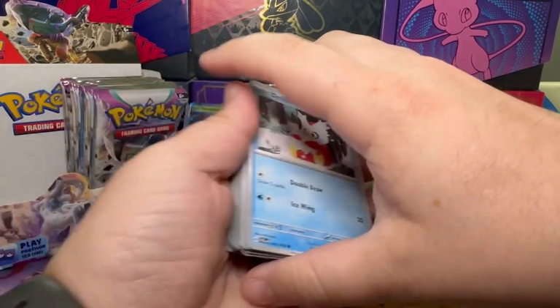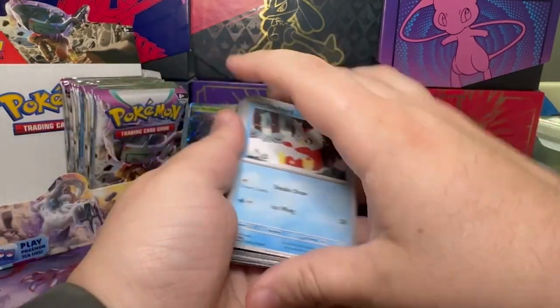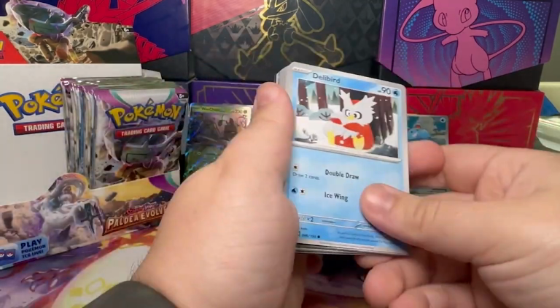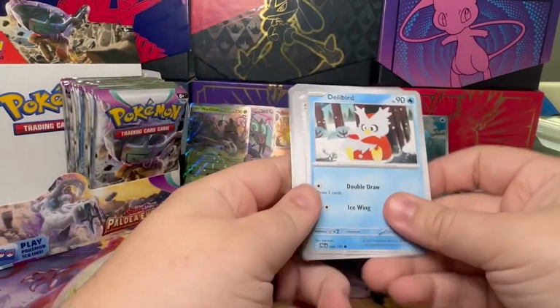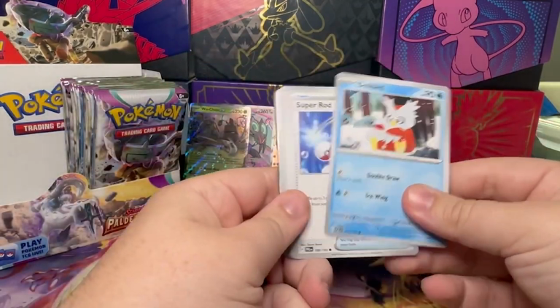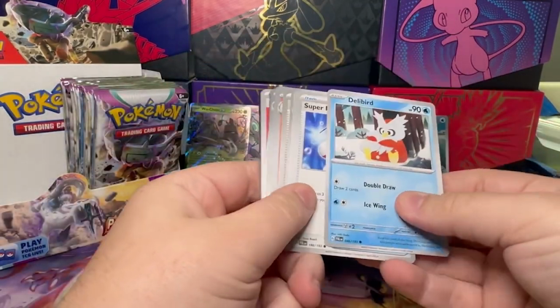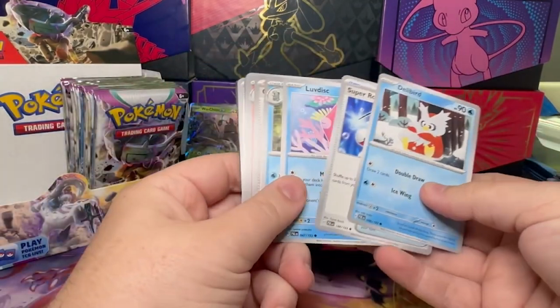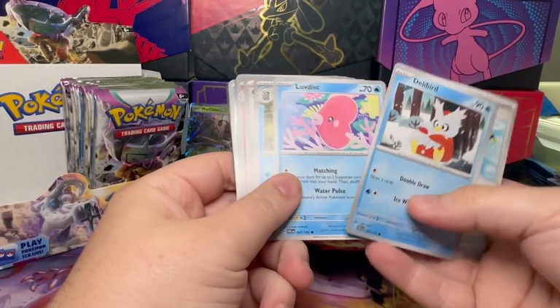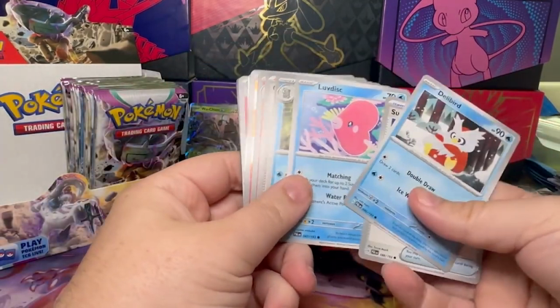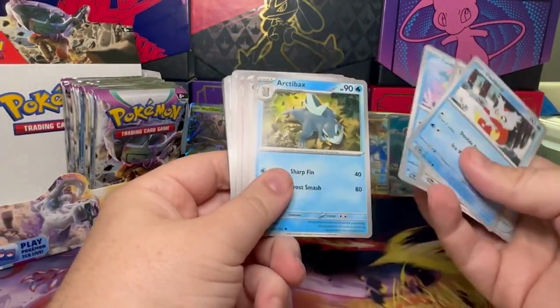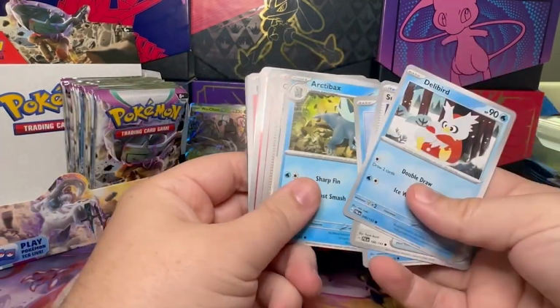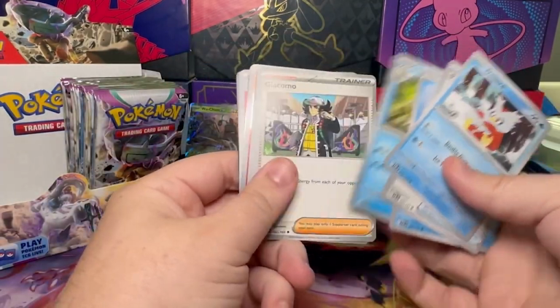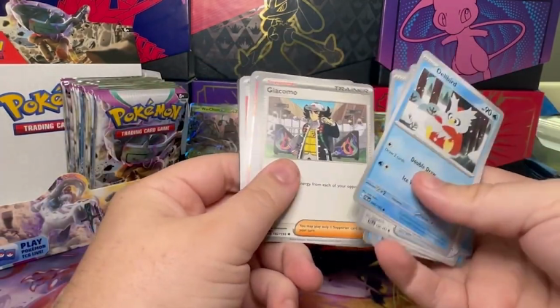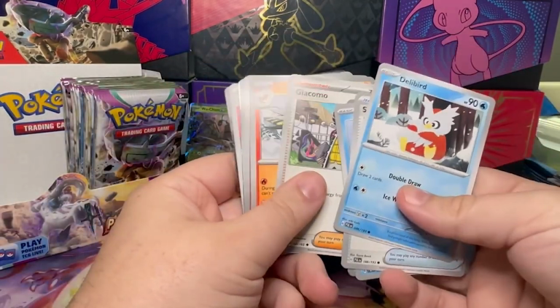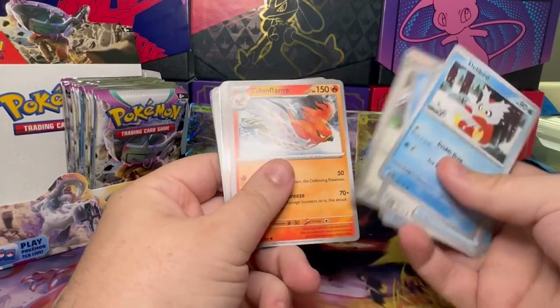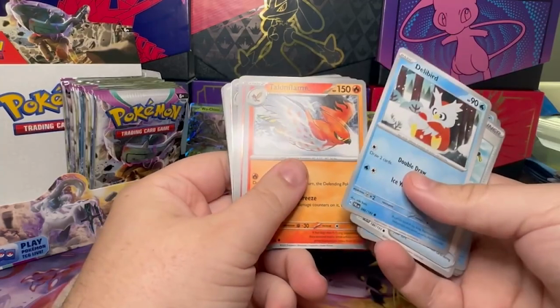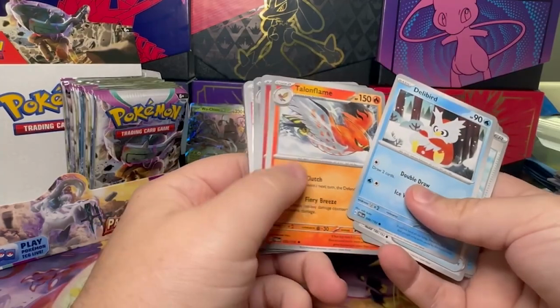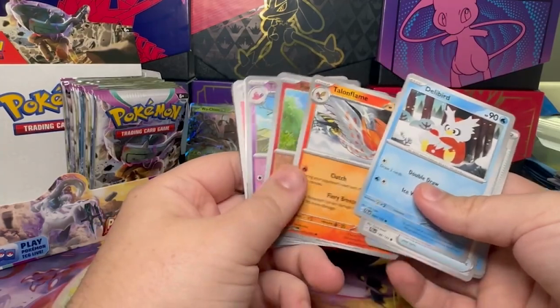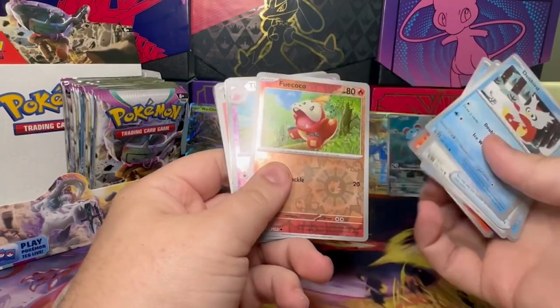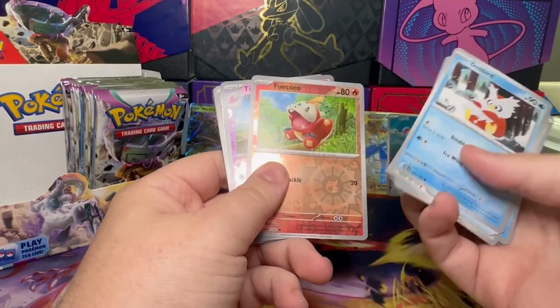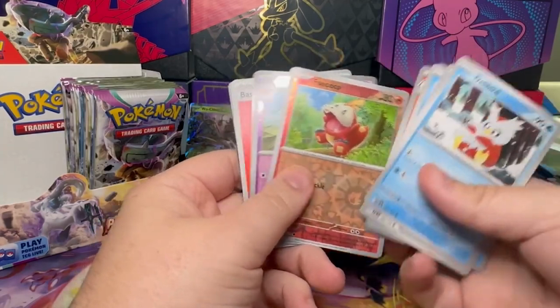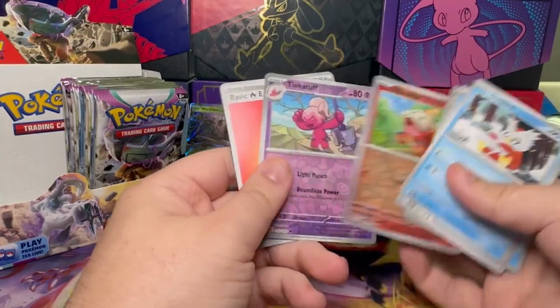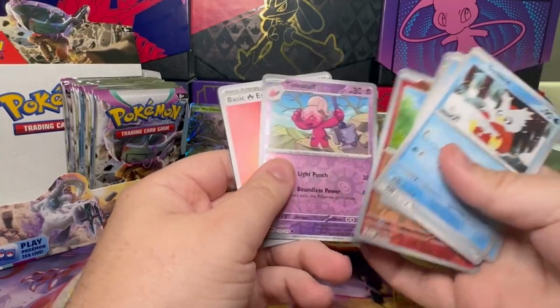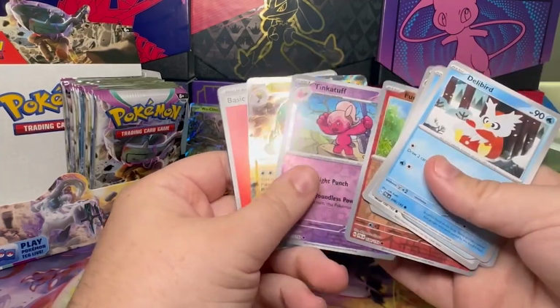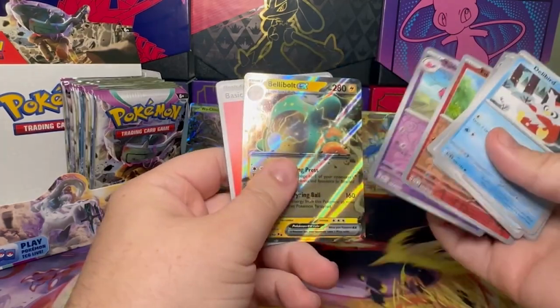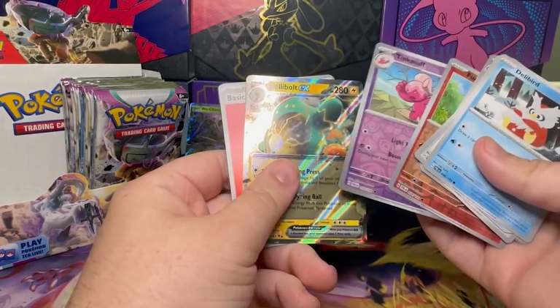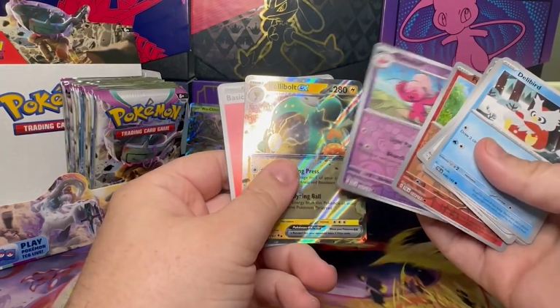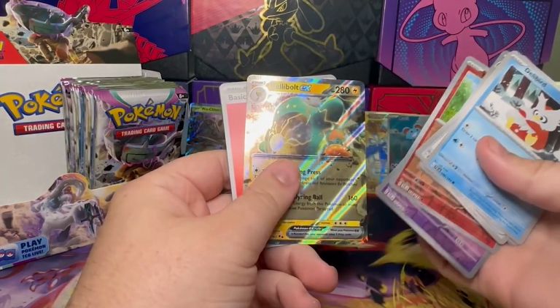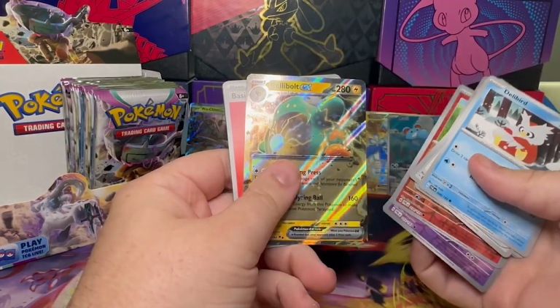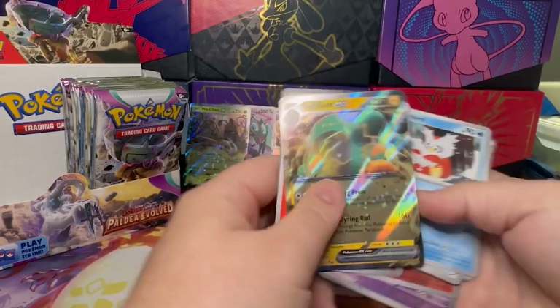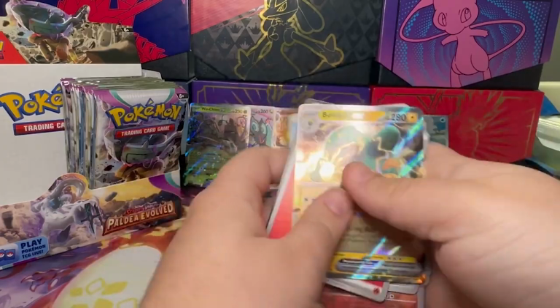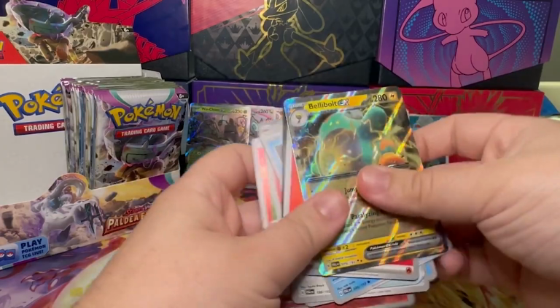All right, so Delibird, Super Rod, Luvdisc, Arrokuda, this hand-dropped, Talonflame, Fuecoco, a Tinkatuff, a Tink — yep, Tinkatuff — and another Bellibolt.